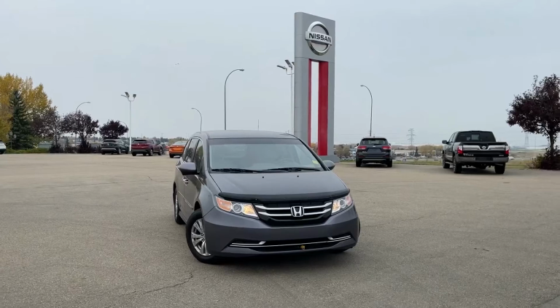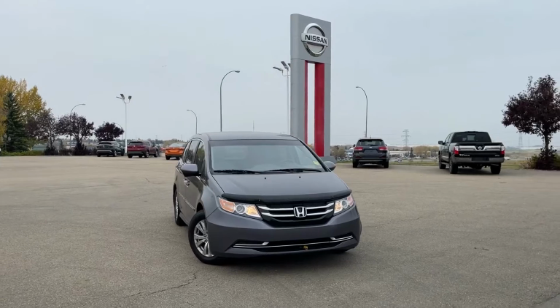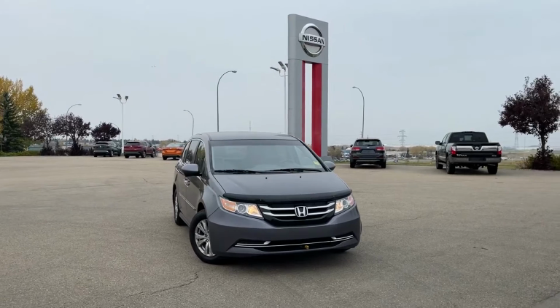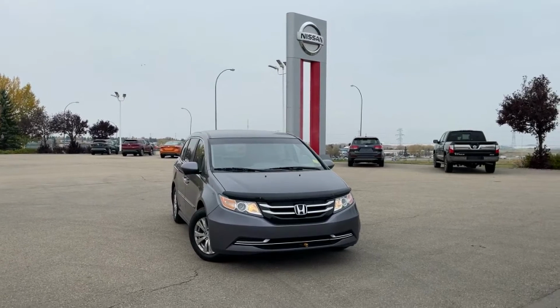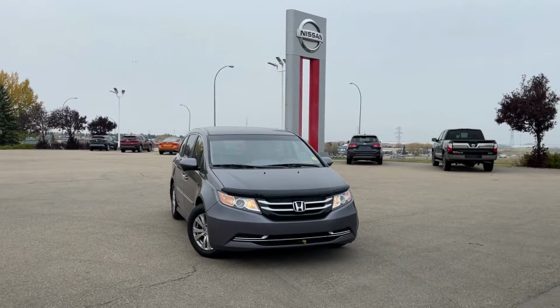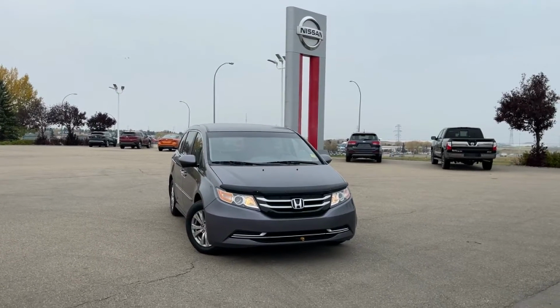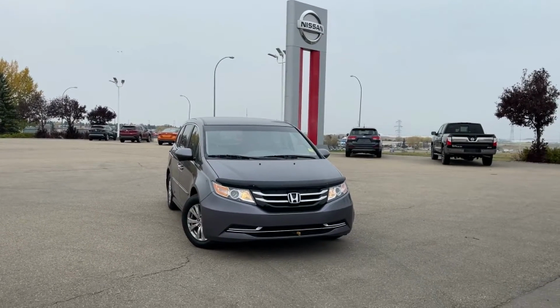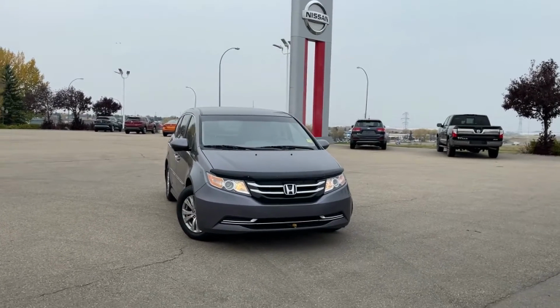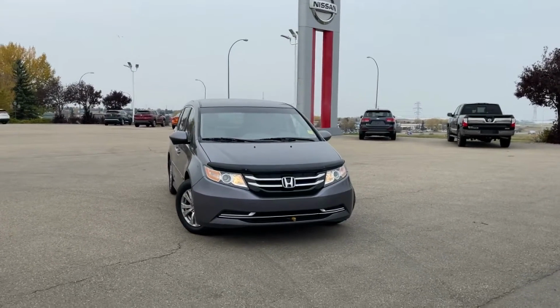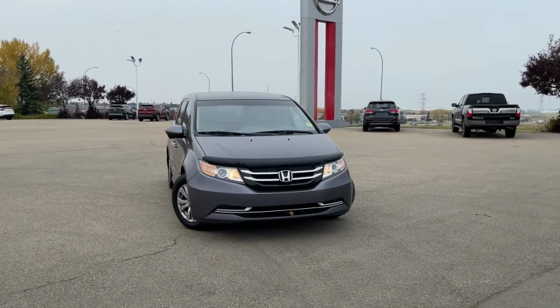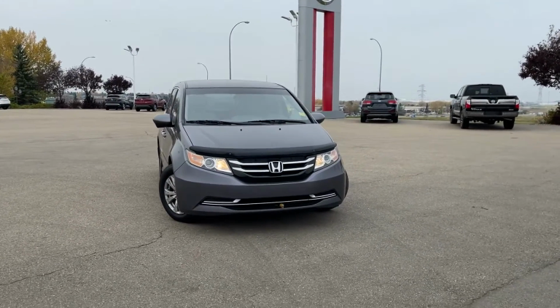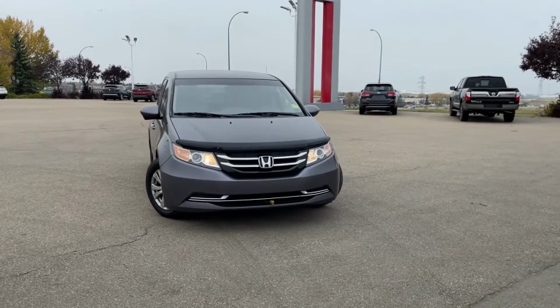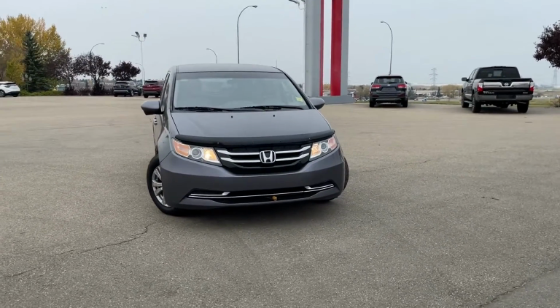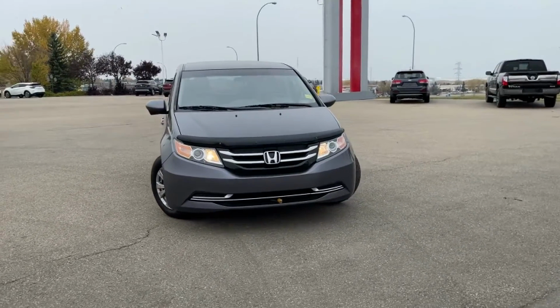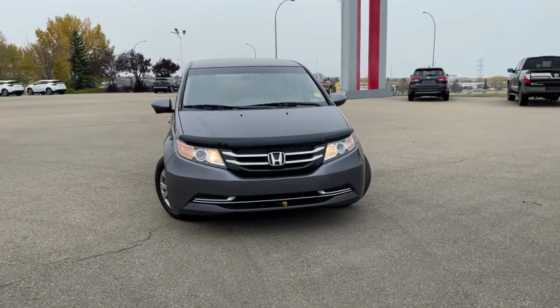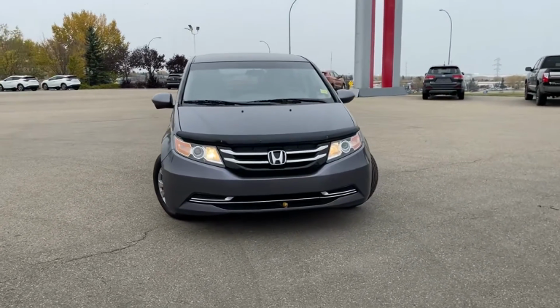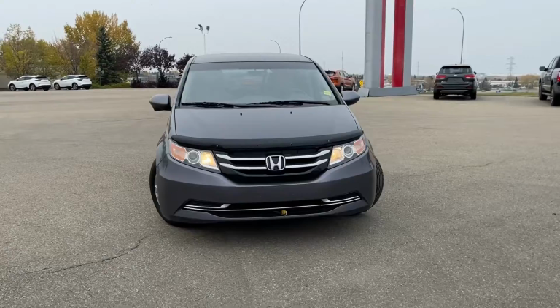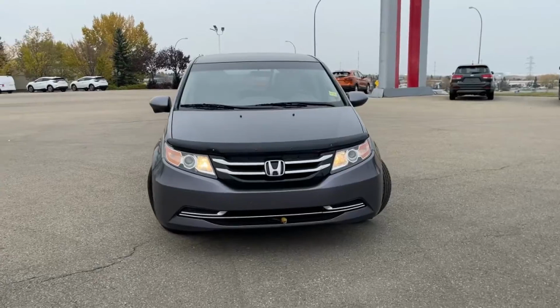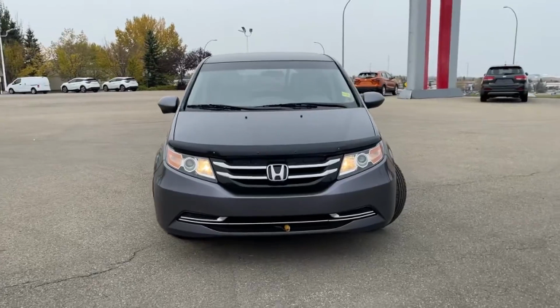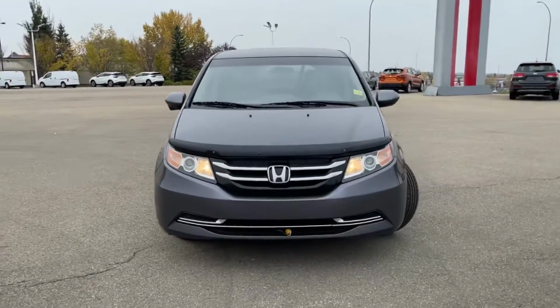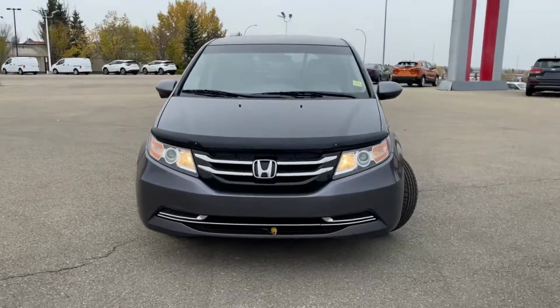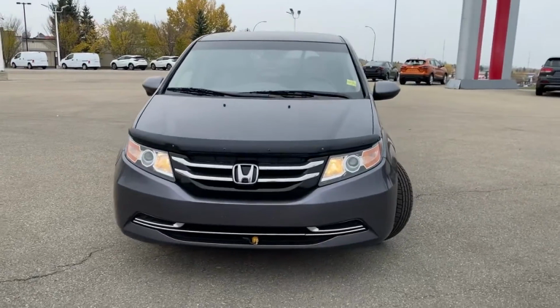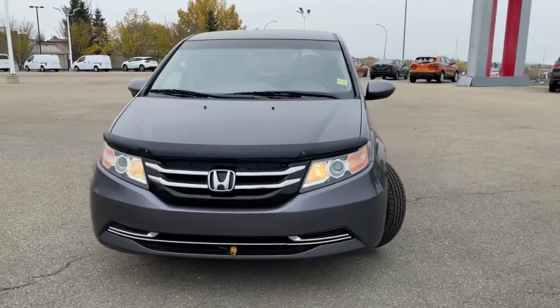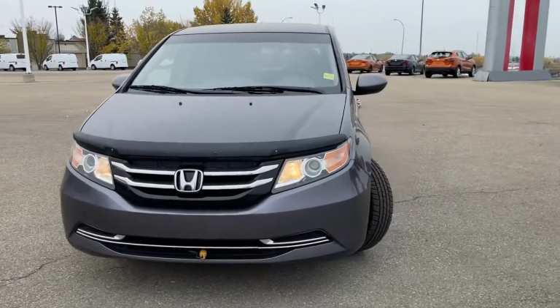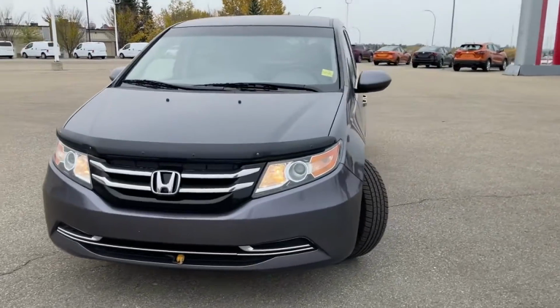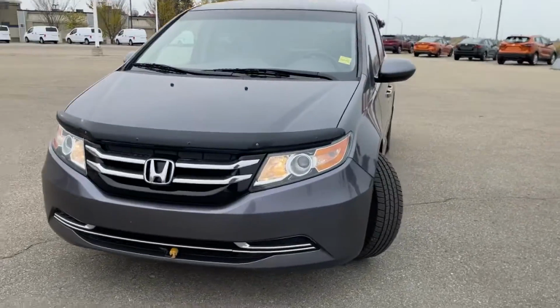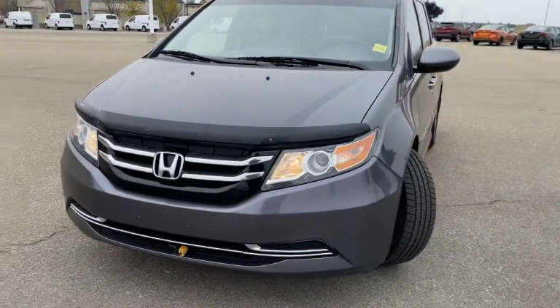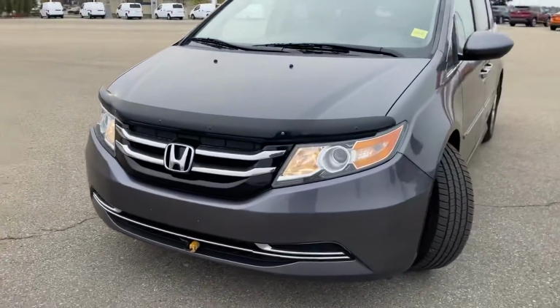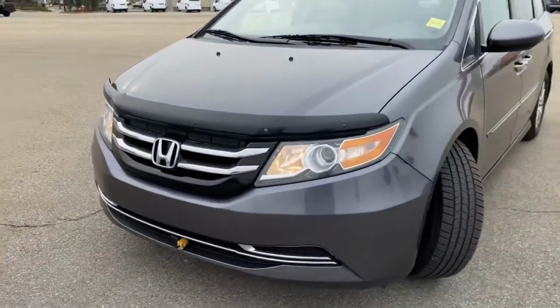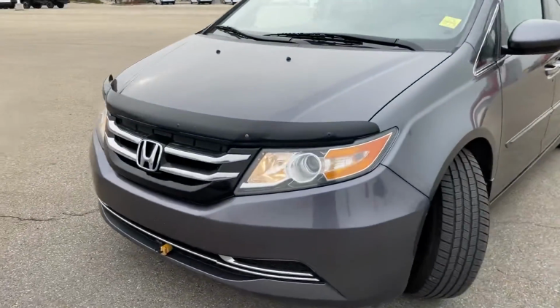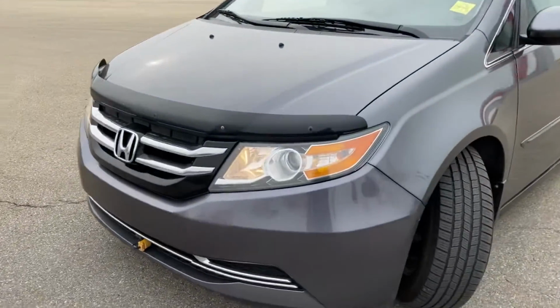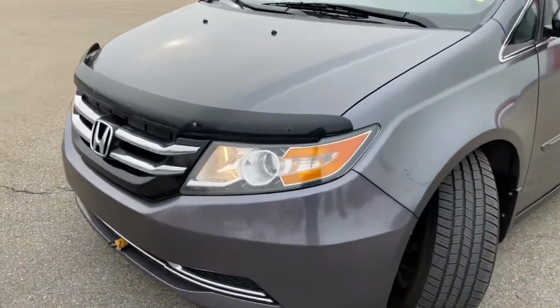Hey Raj, it's Thomas over at Sherwood Nissan. I'm here to give you a quick look at this 2016 Honda Odyssey in beautiful condition. As you can see, the body looks great.